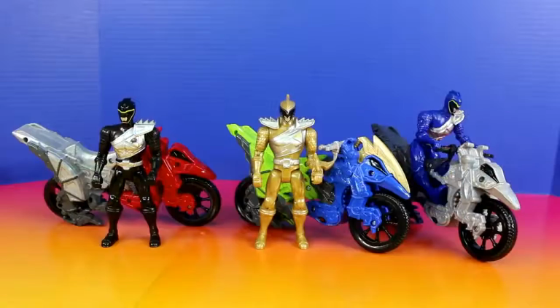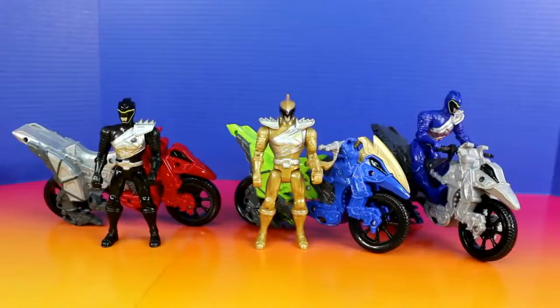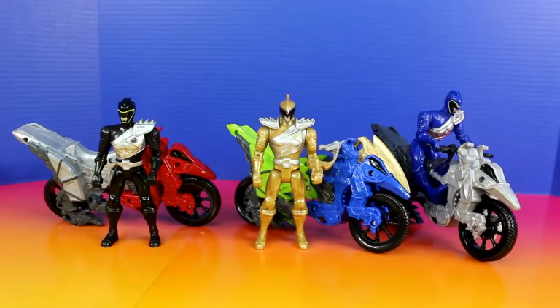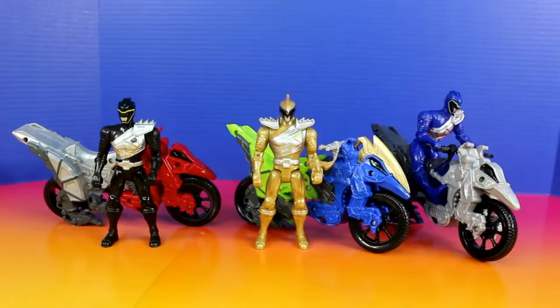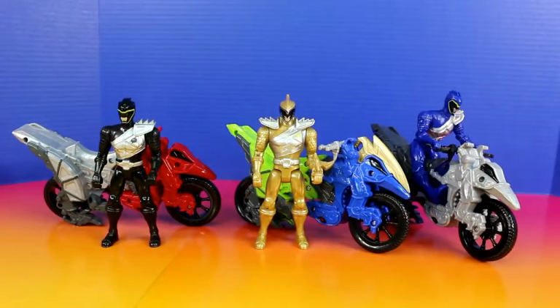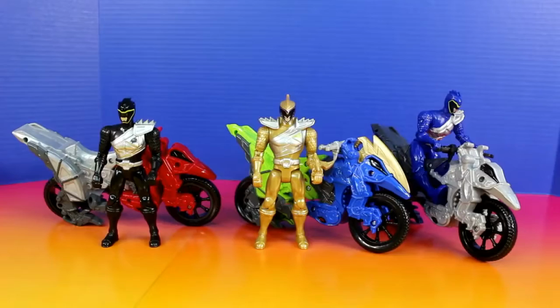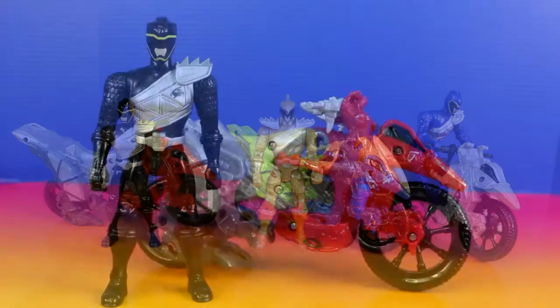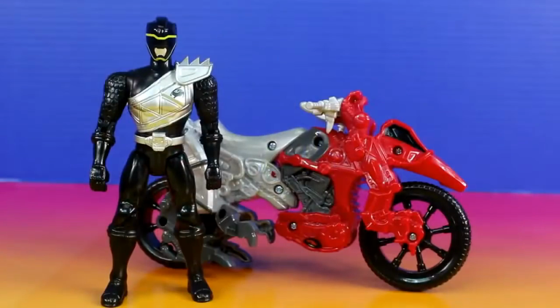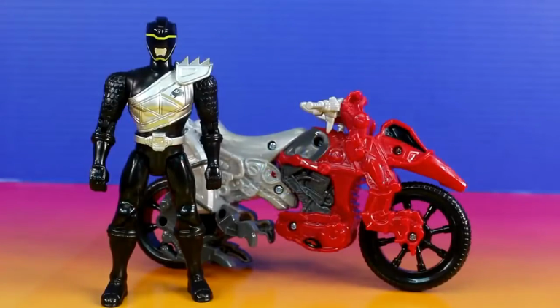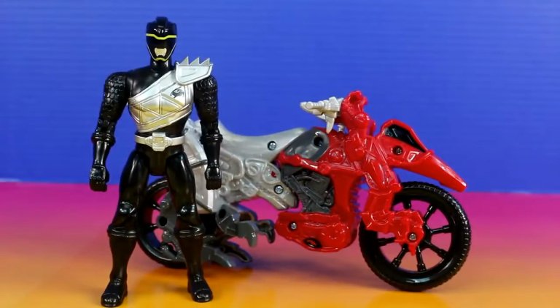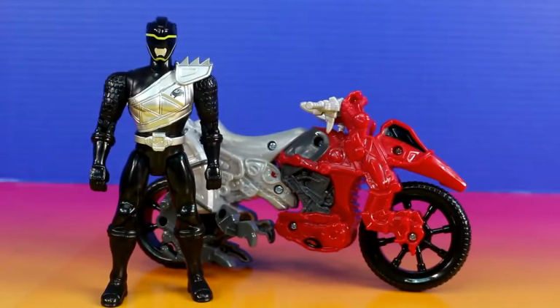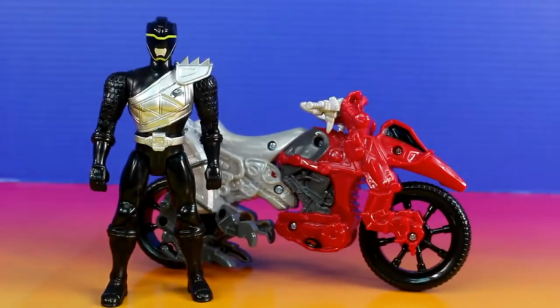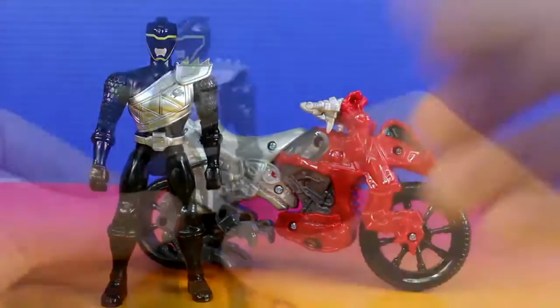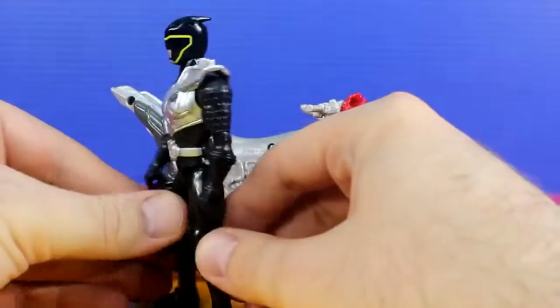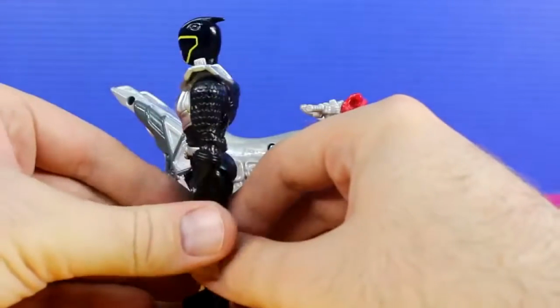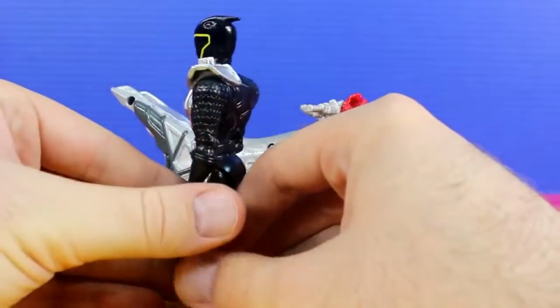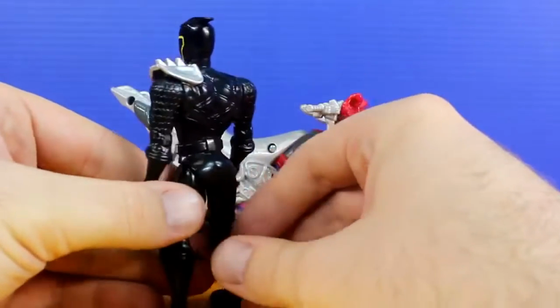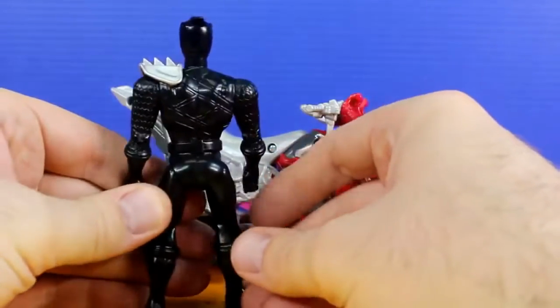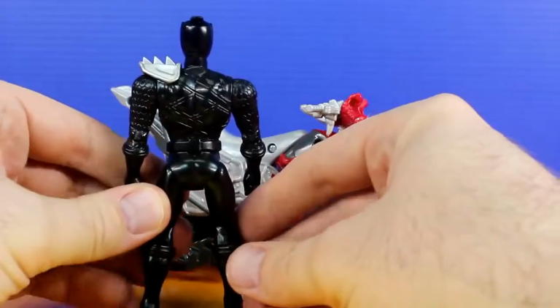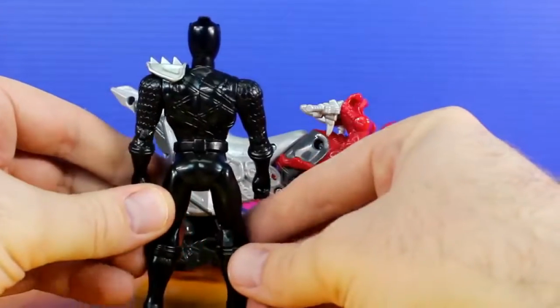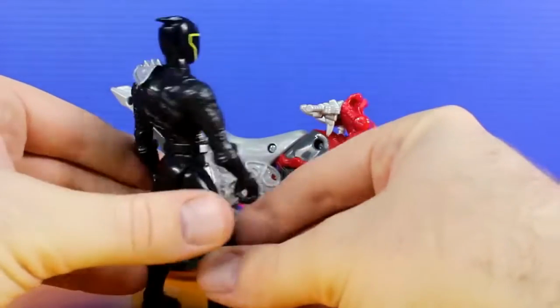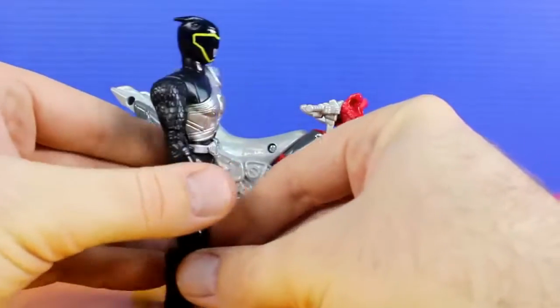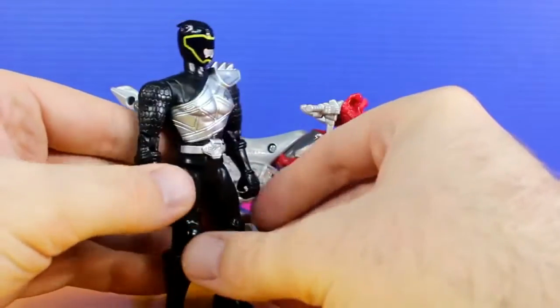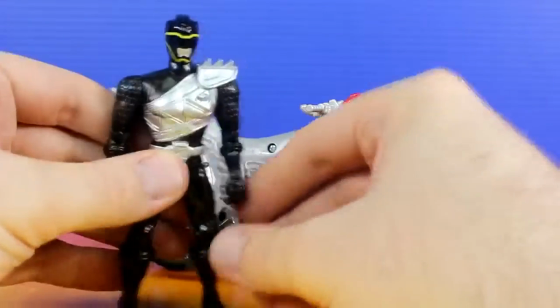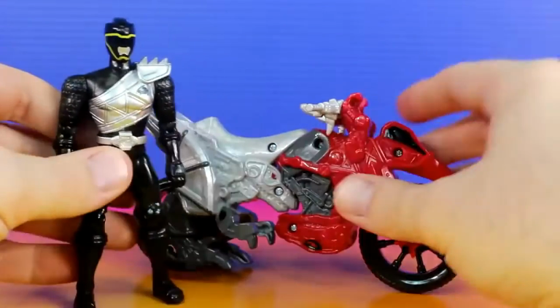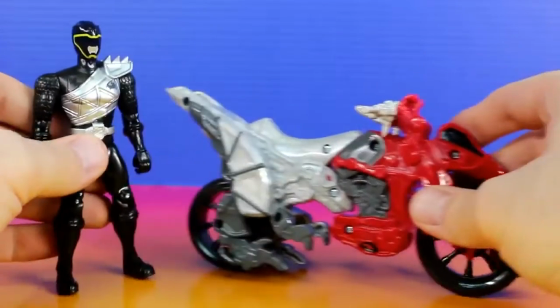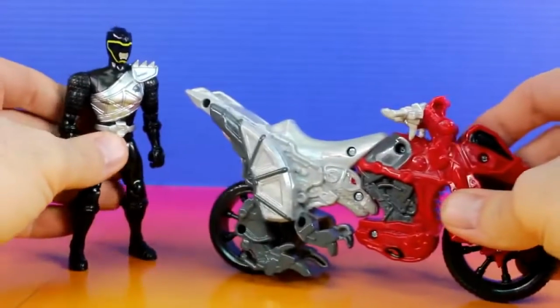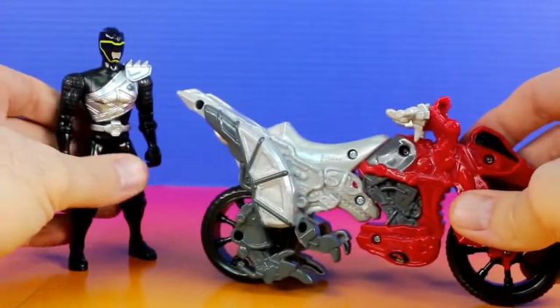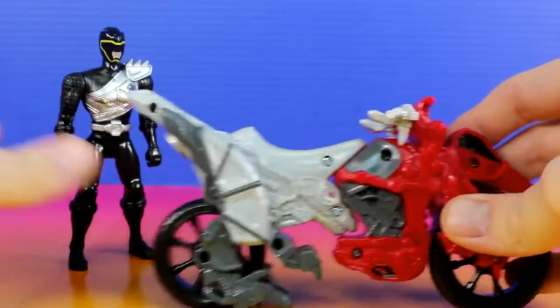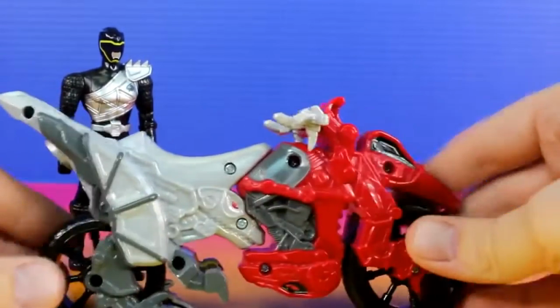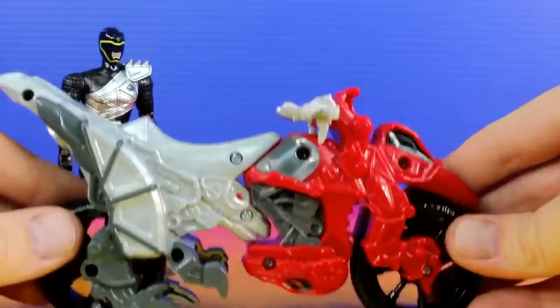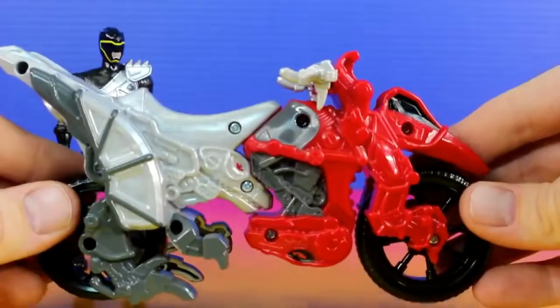Check out the Rangers and their Dino Cycles out of the package. First we'll check out the Black Ranger and his Dino Cycle. The Black Ranger has a lot of really cool detail. He's definitely one of my favorites. Here's his Dino Cycle.